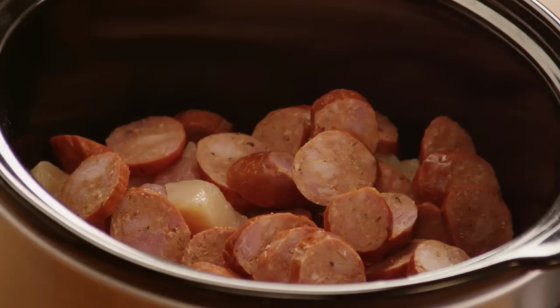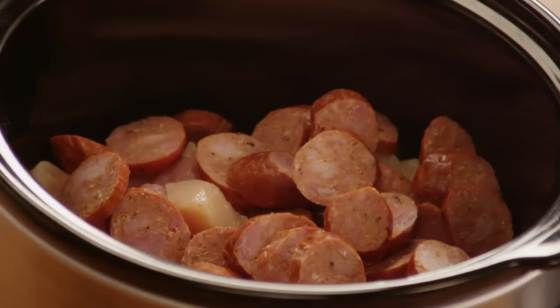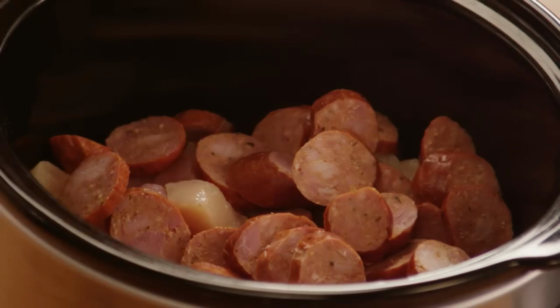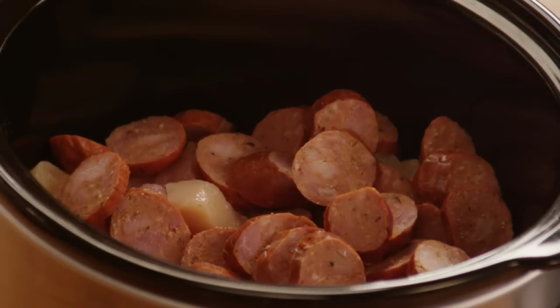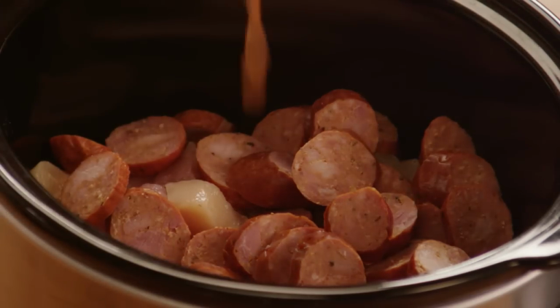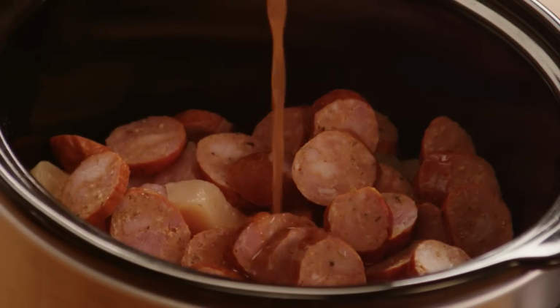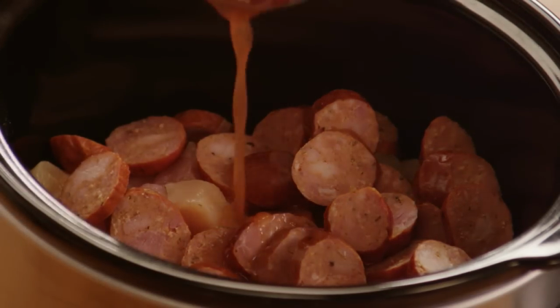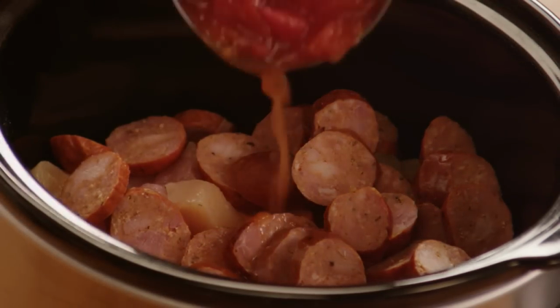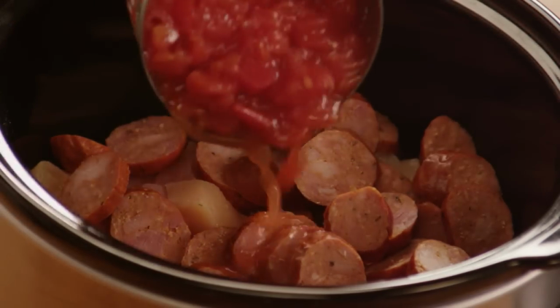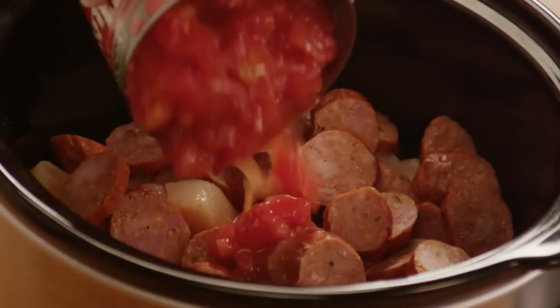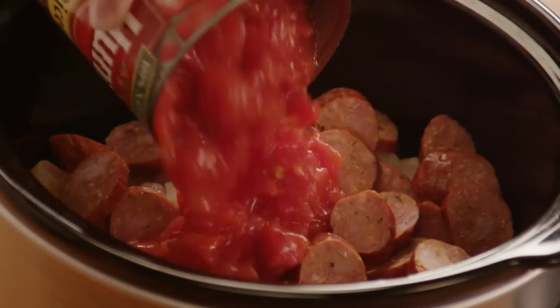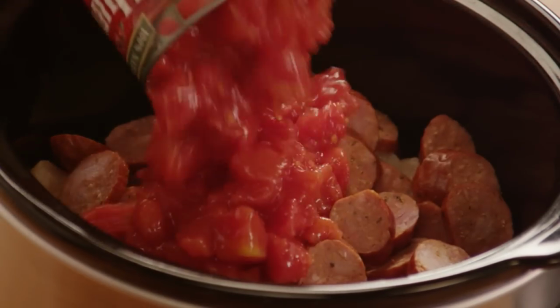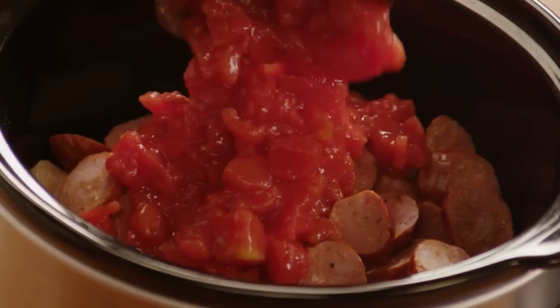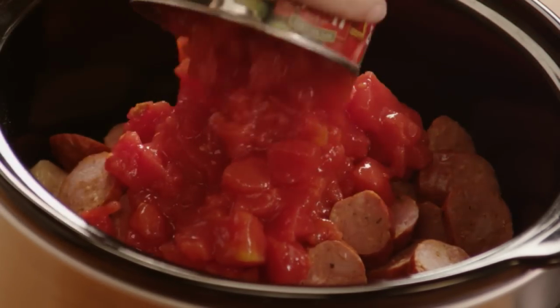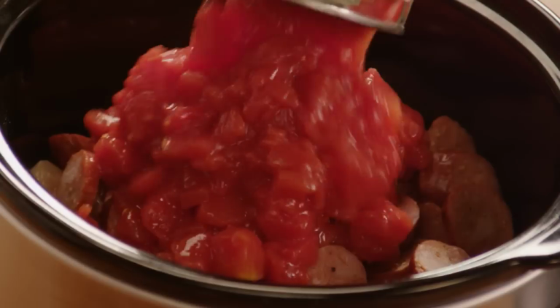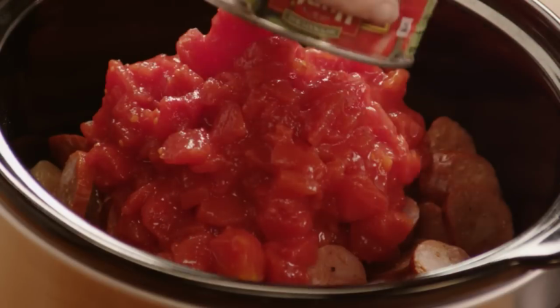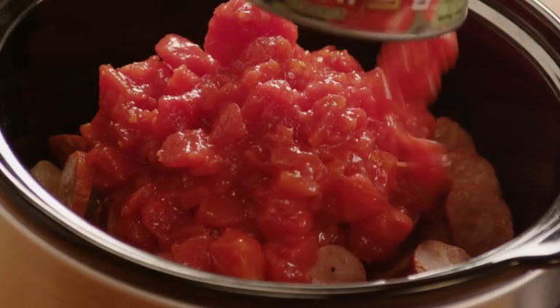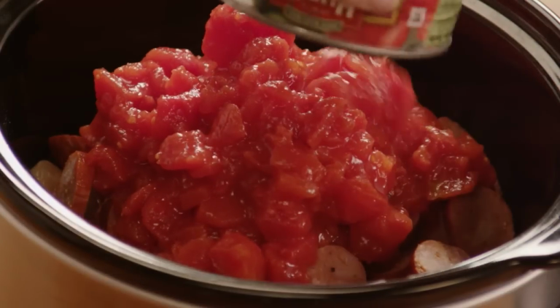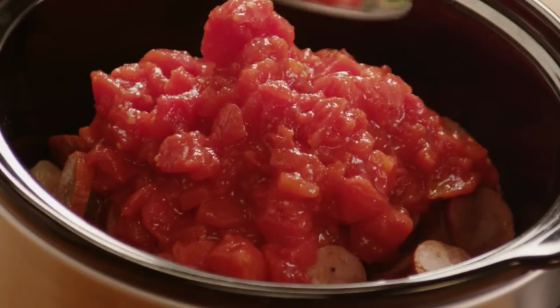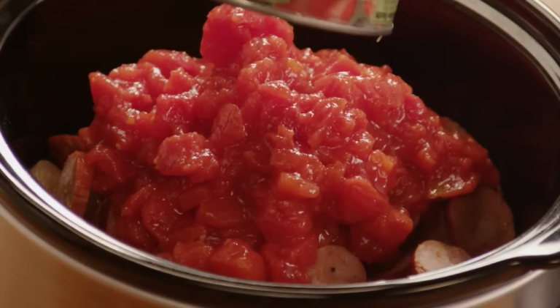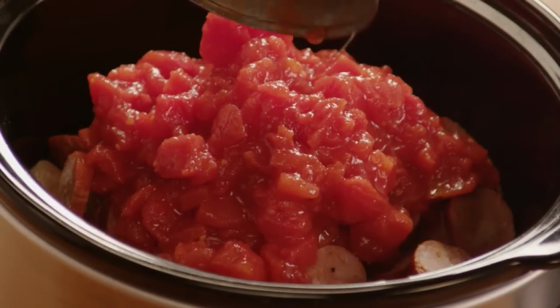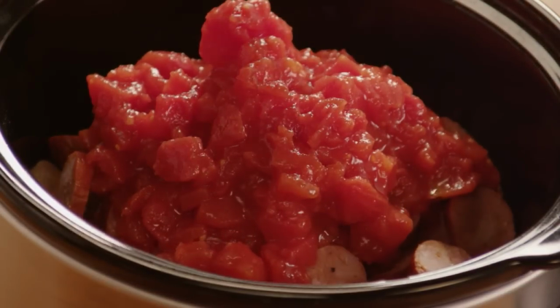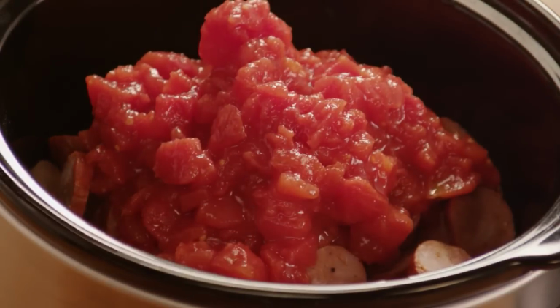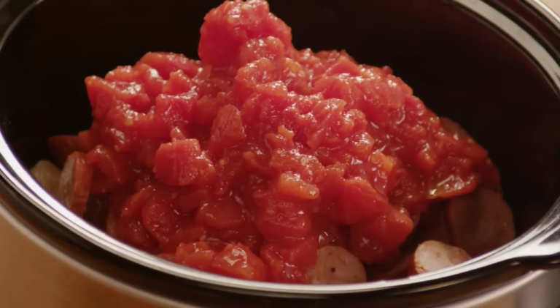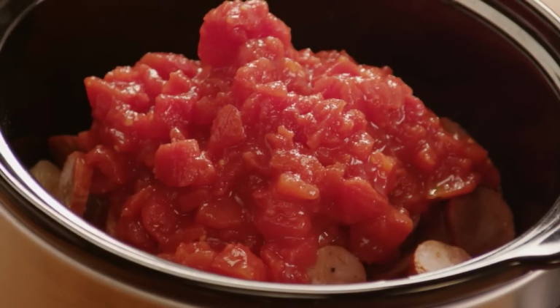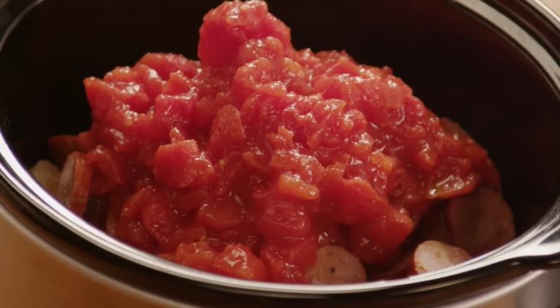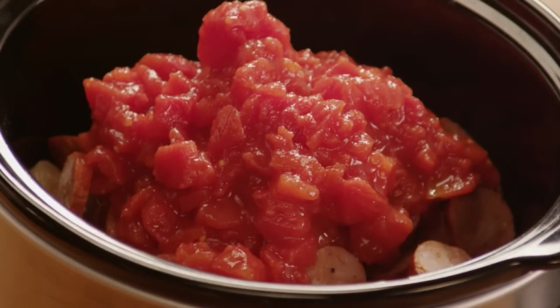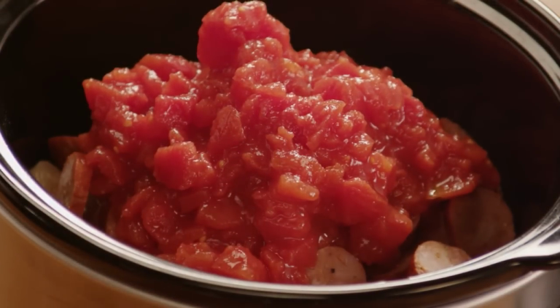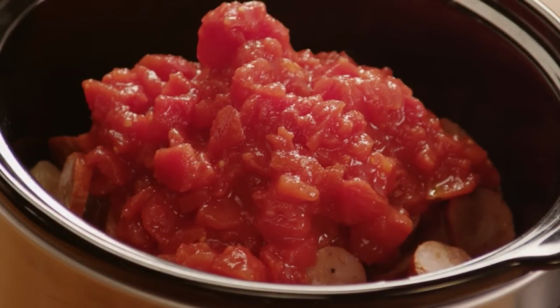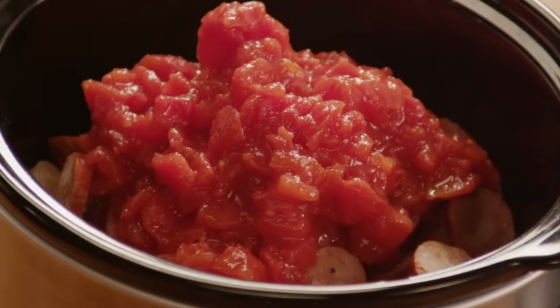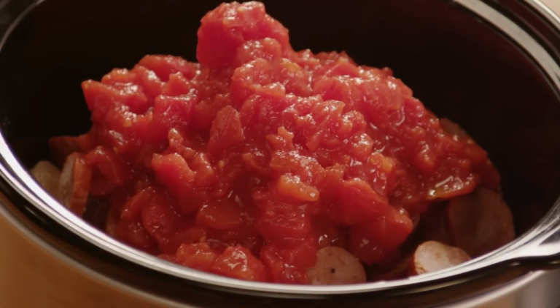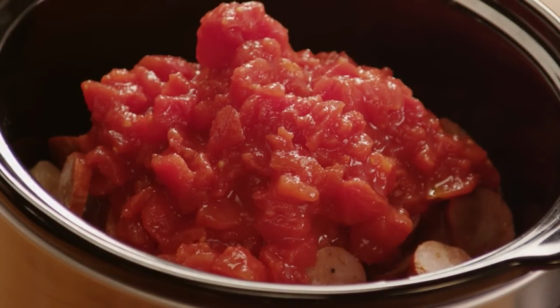Add one 28-ounce can of diced tomatoes, juice and all. This makes it a red Creole style of jambalaya rather than the Cajun style that leaves tomatoes out.